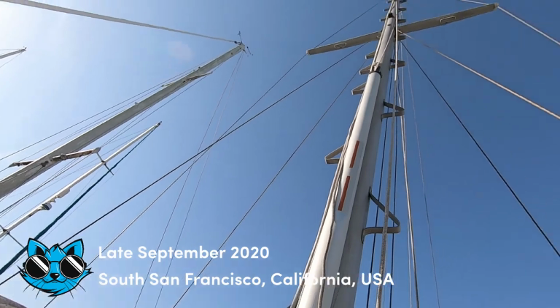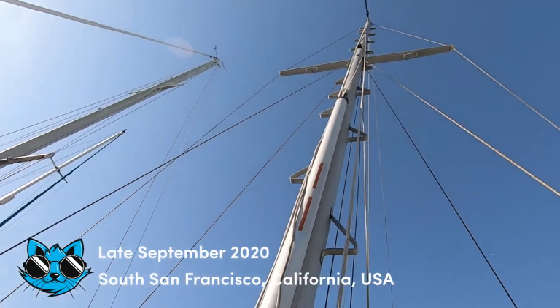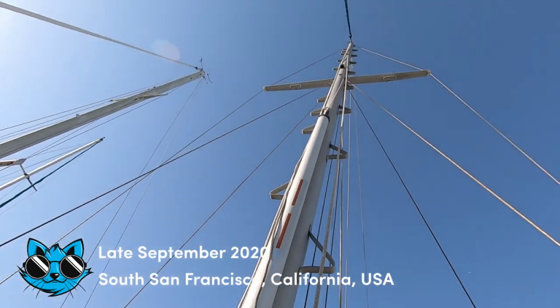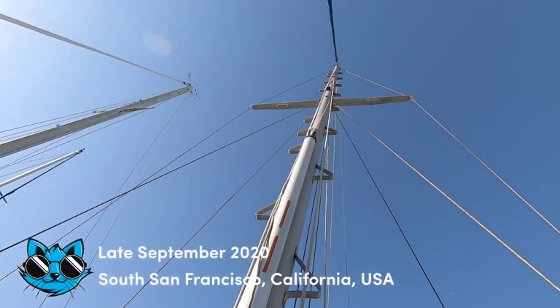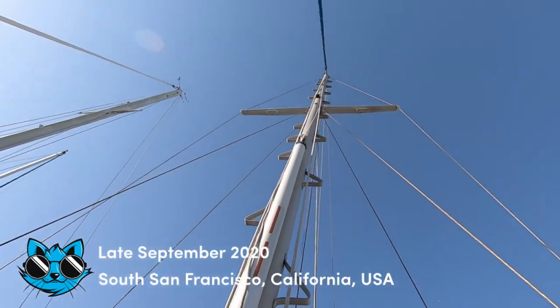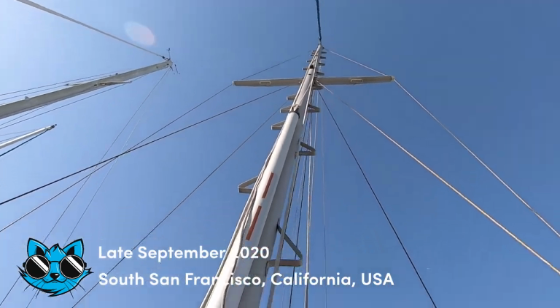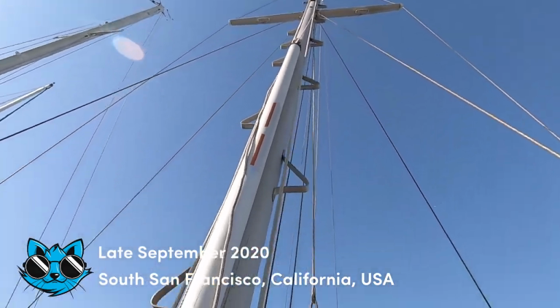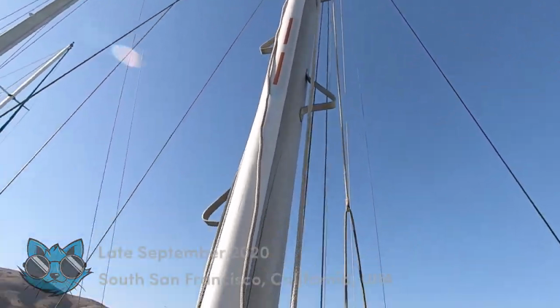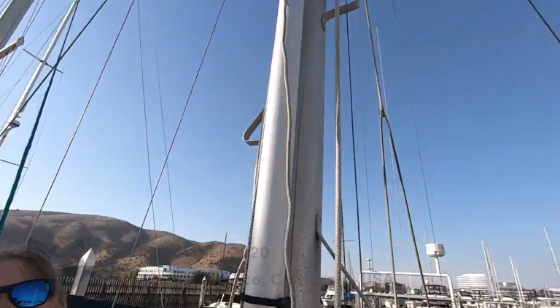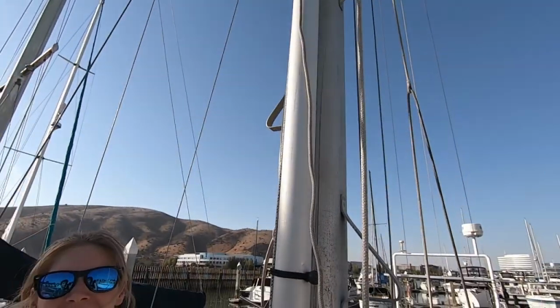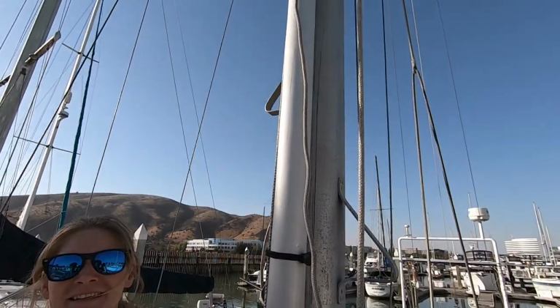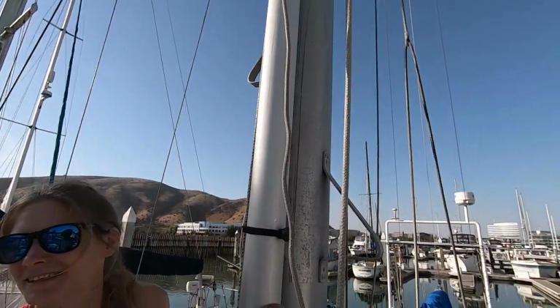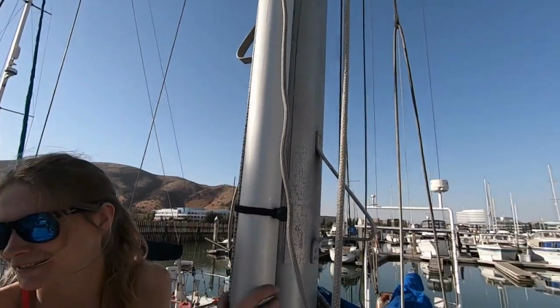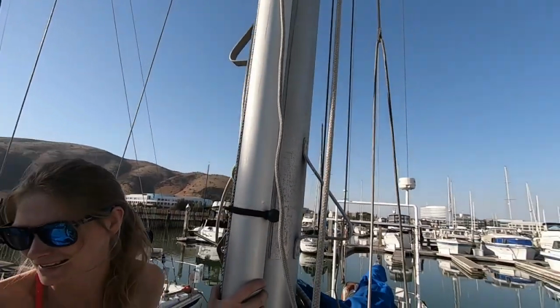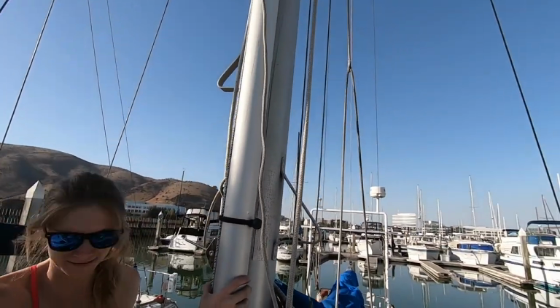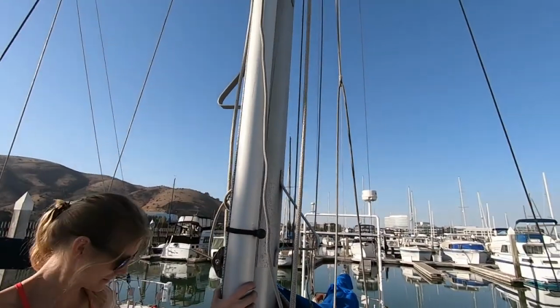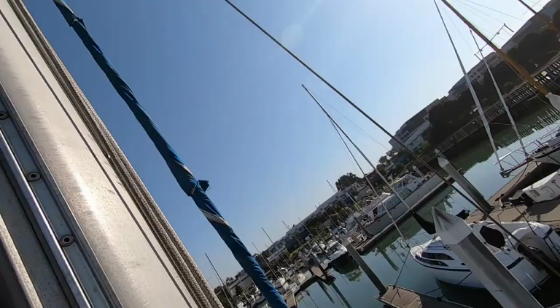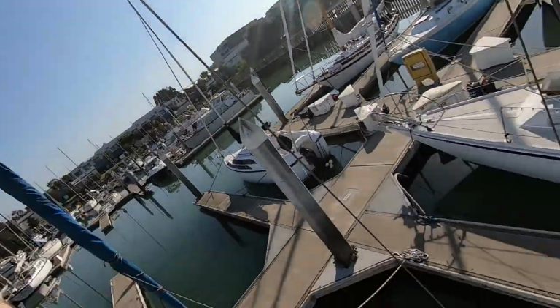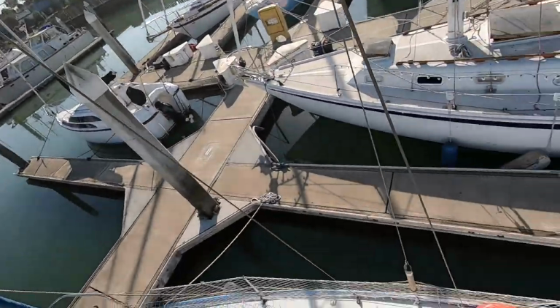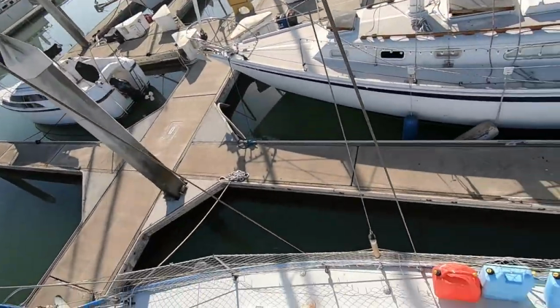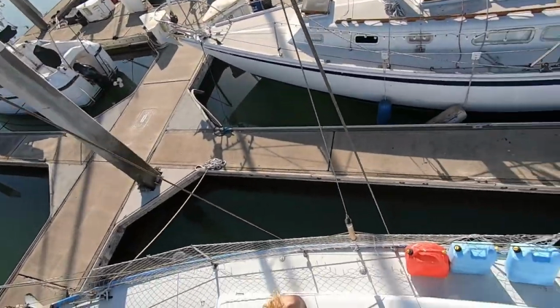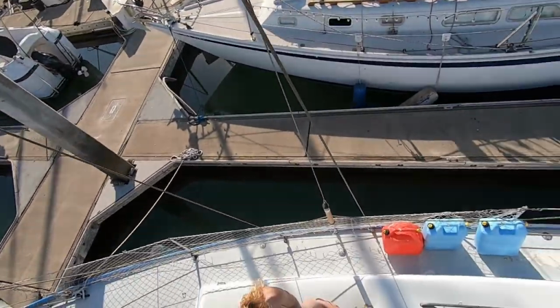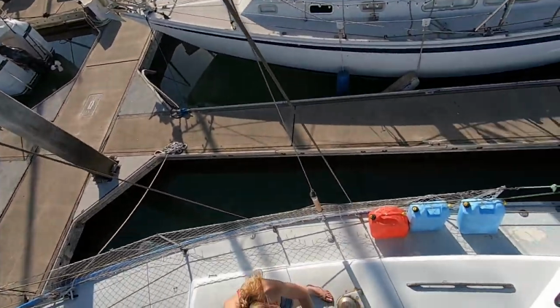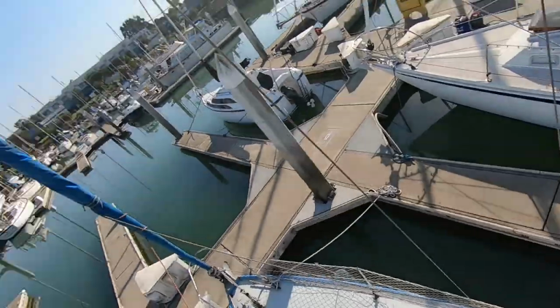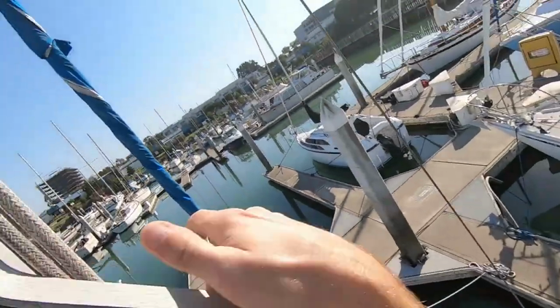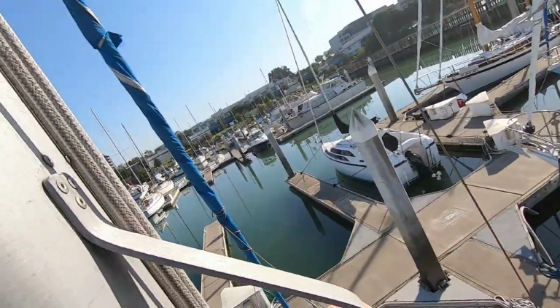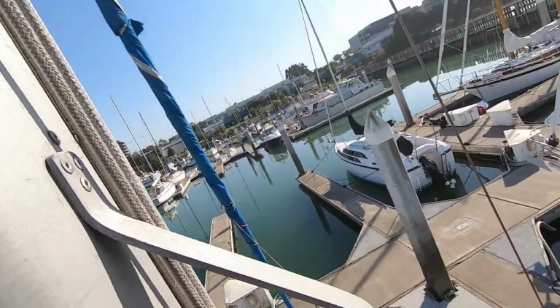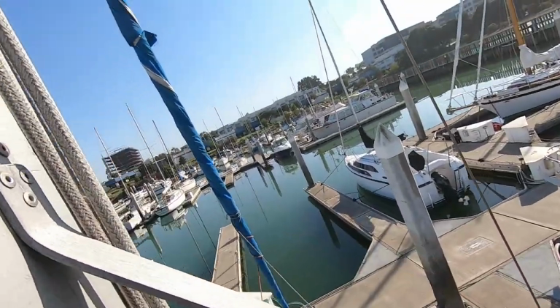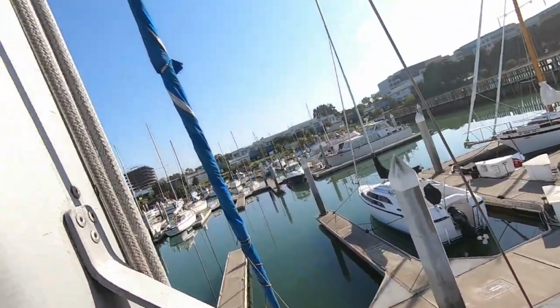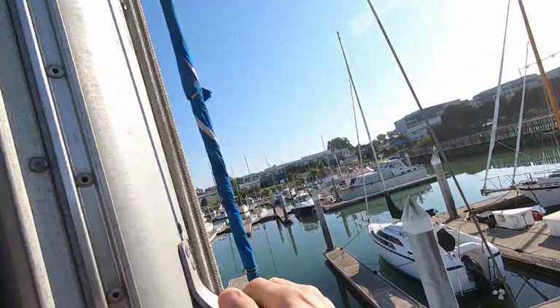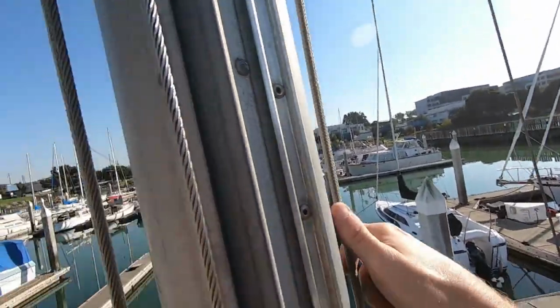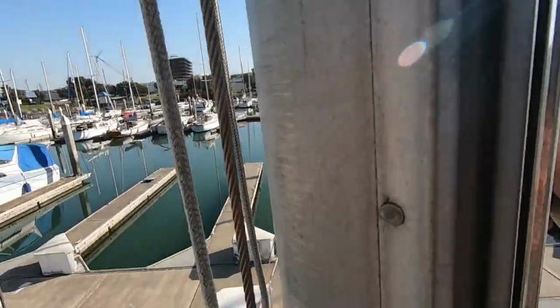Down here it doesn't look very far, but when you're up there it feels like you're a thousand feet up. The only thing I'm worried about is these old, old steps — probably all corroded.